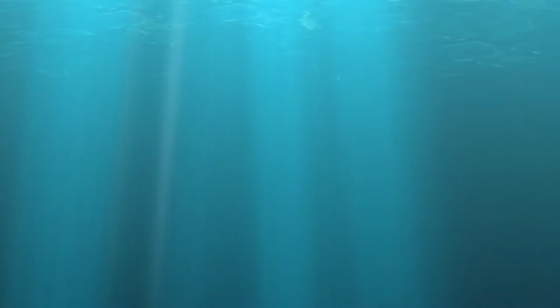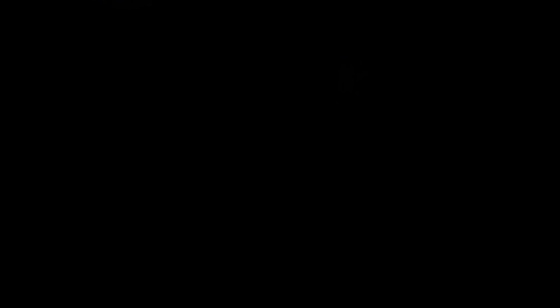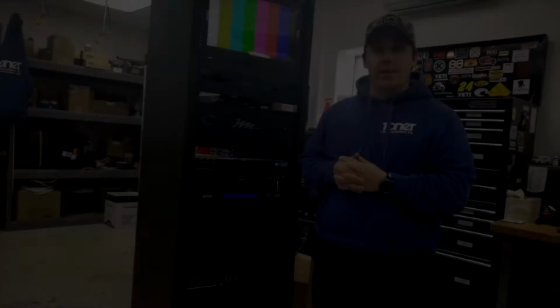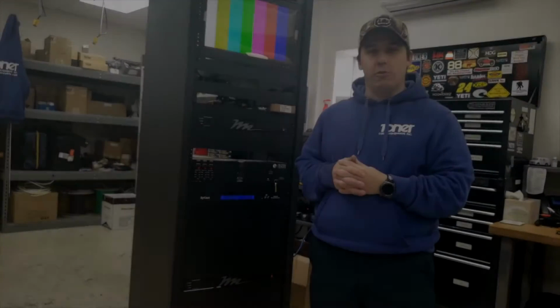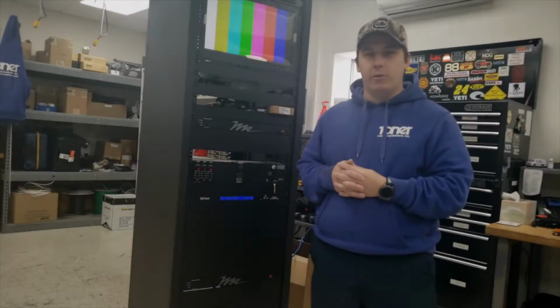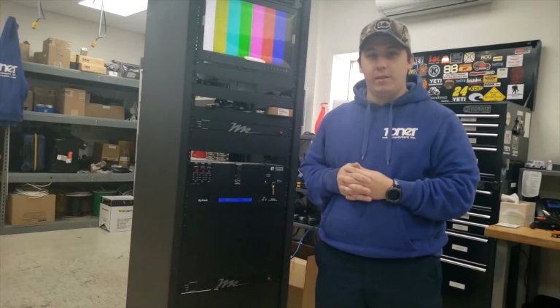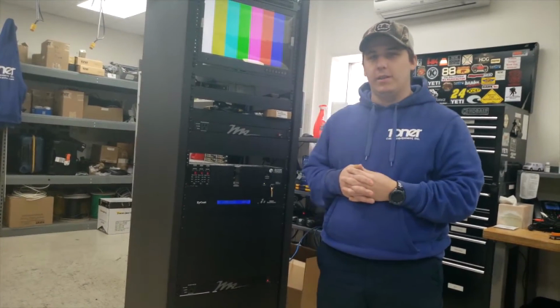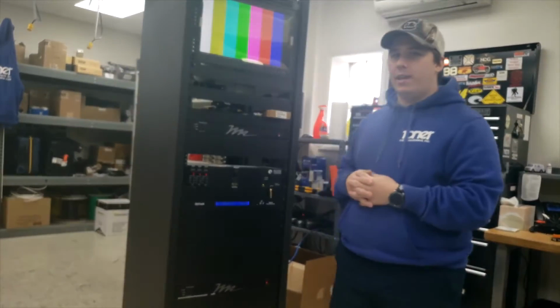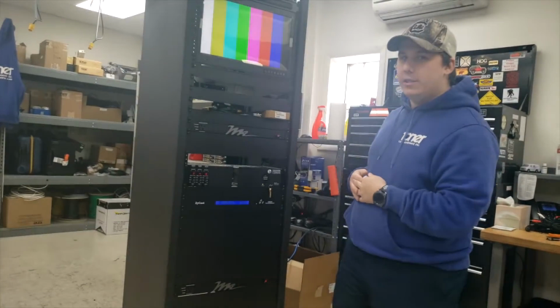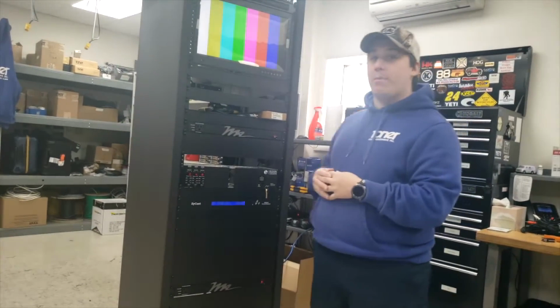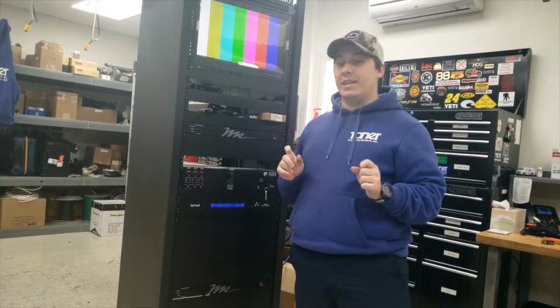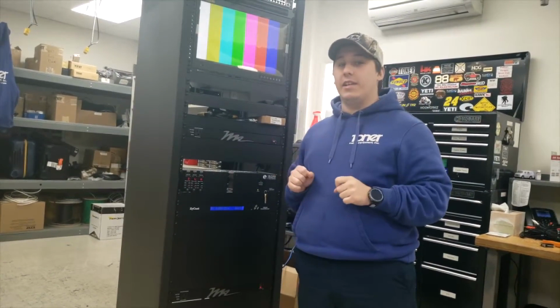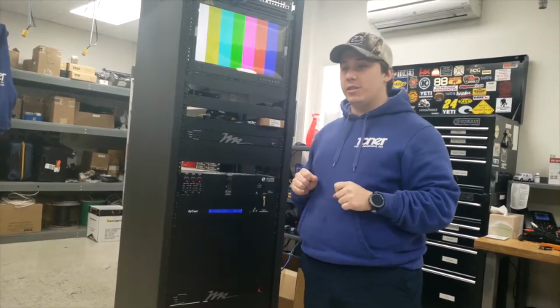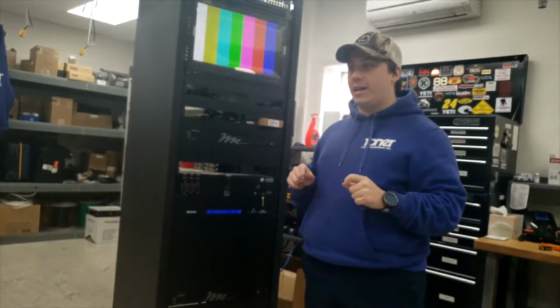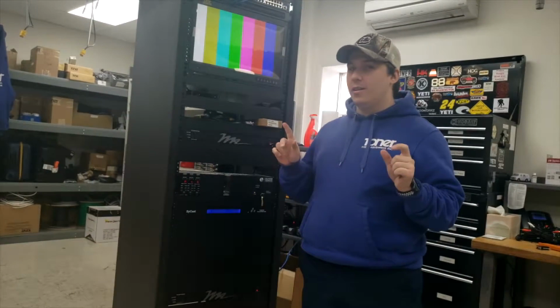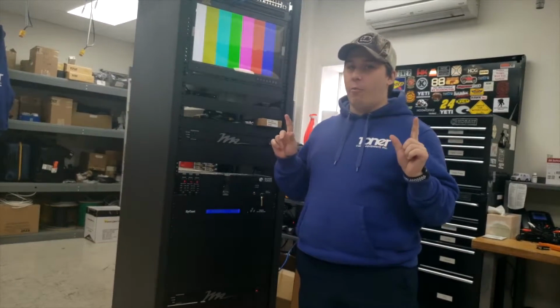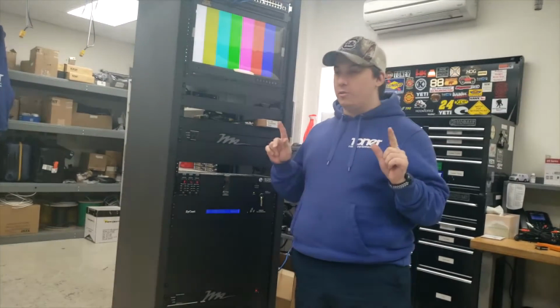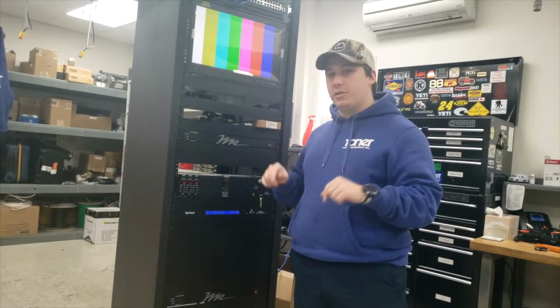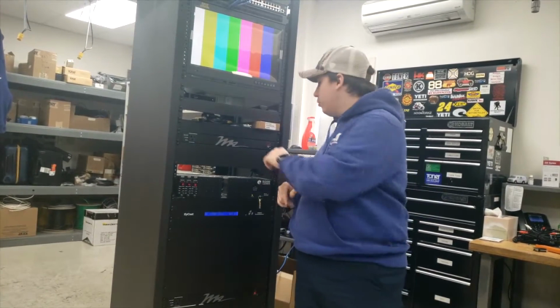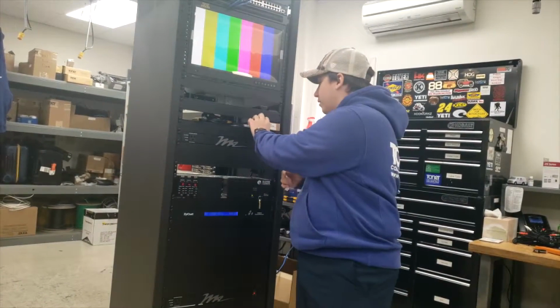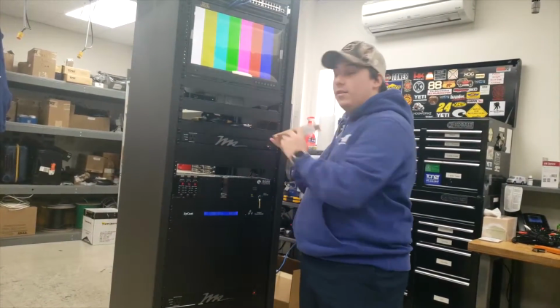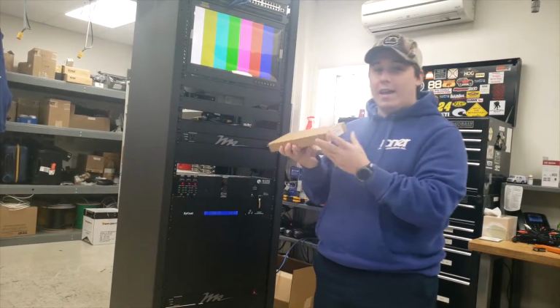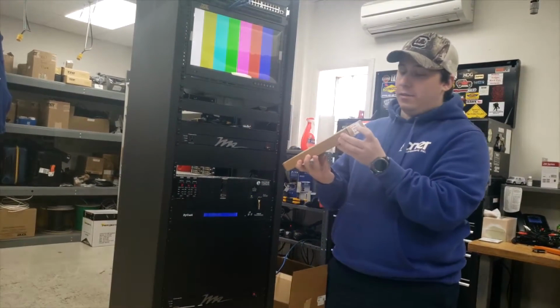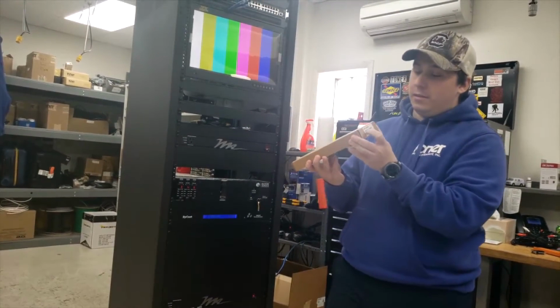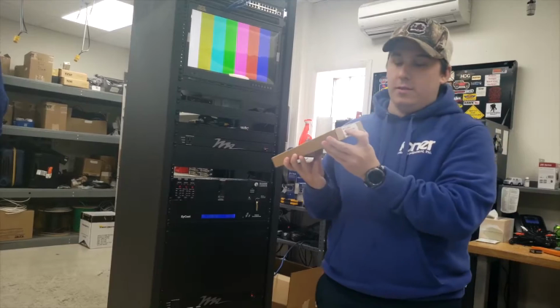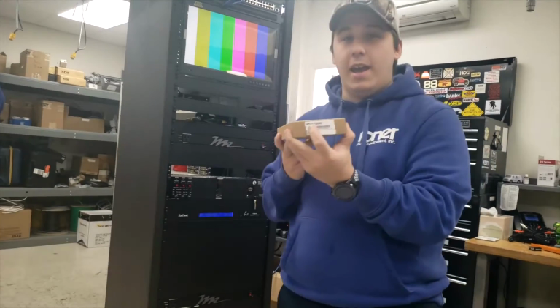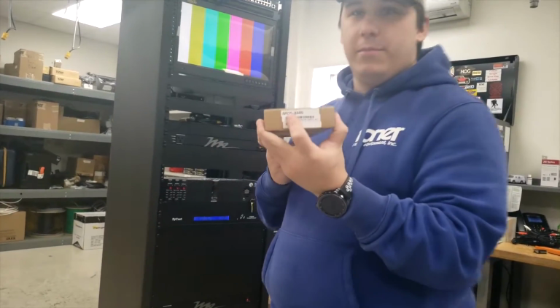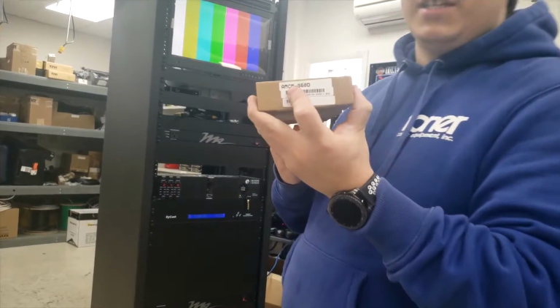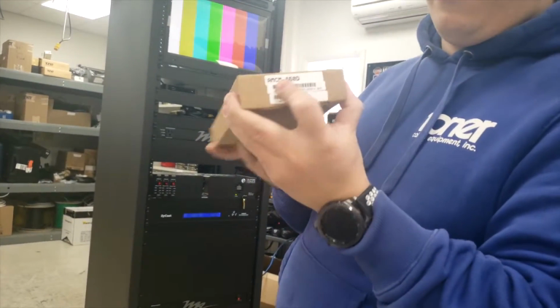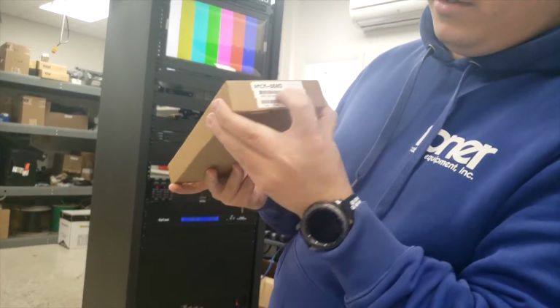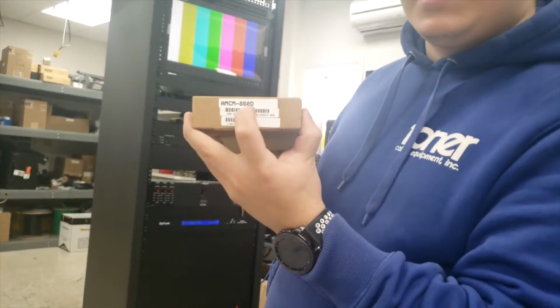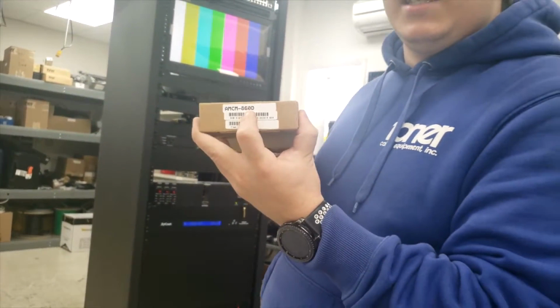Hey everybody, my name is David from Turner Fable Equipment and today I'm going to teach you the basic installation — the do's and don'ts — with the AMCM860D.